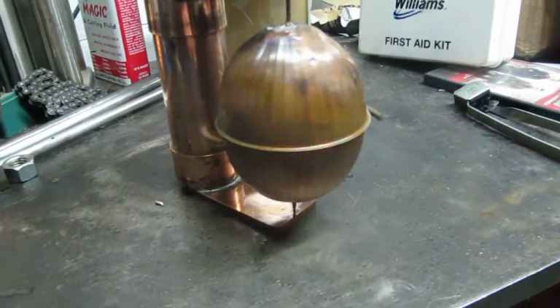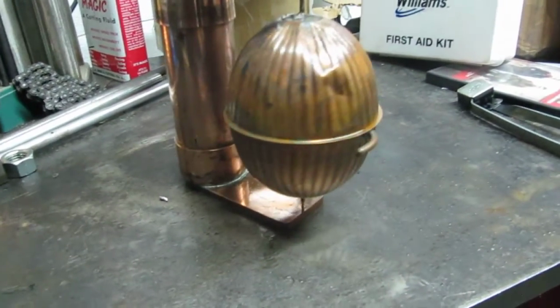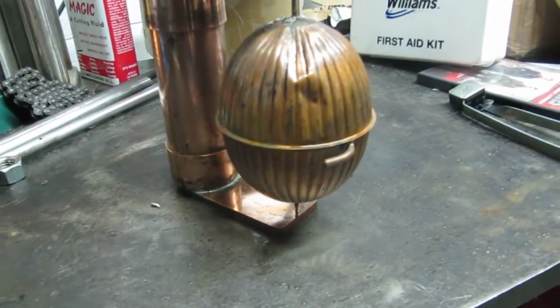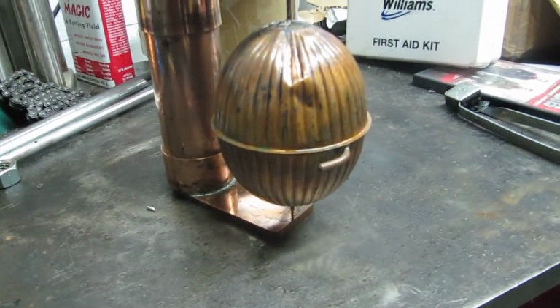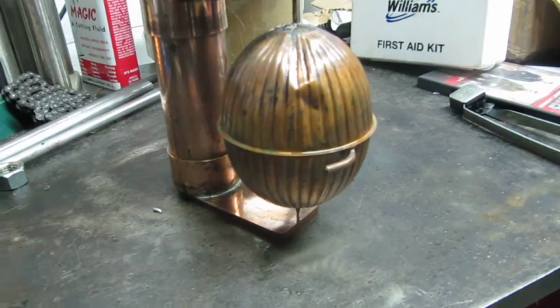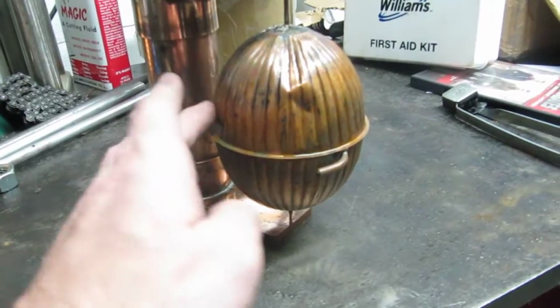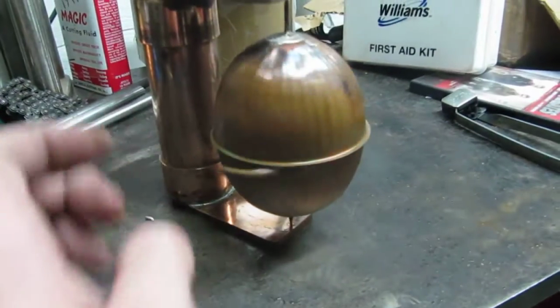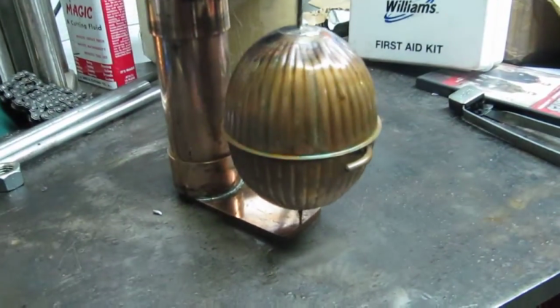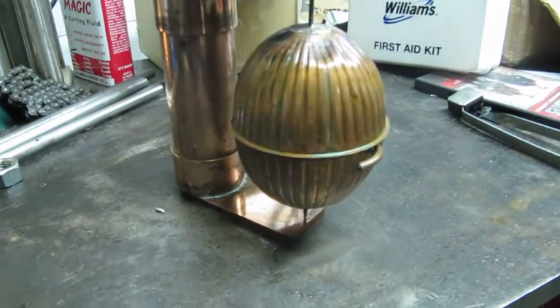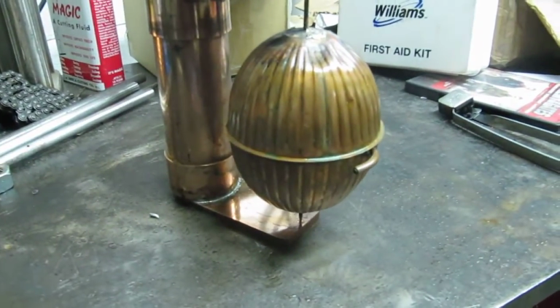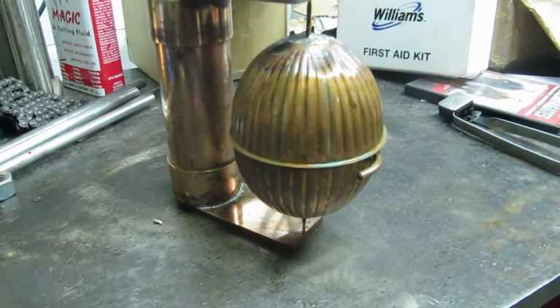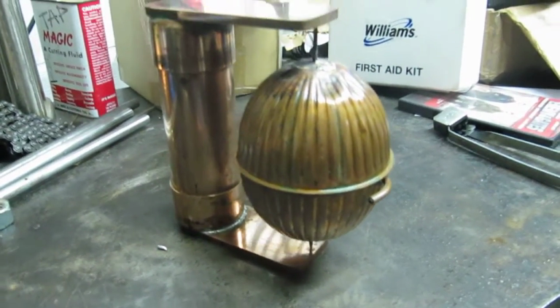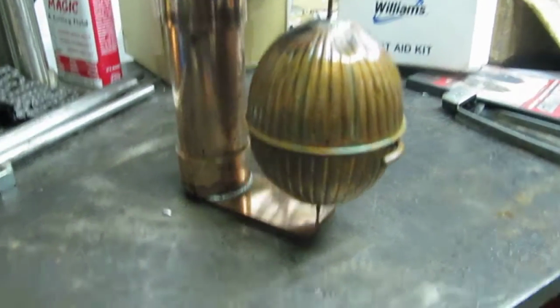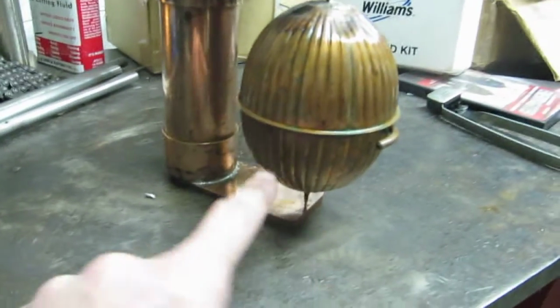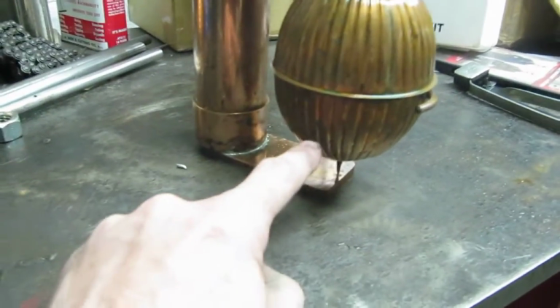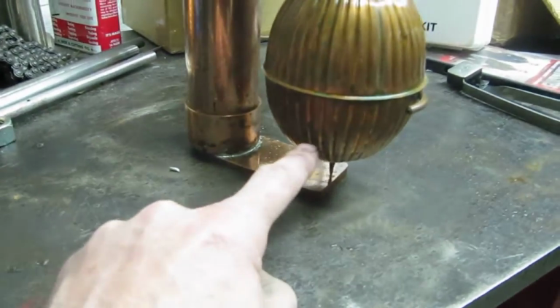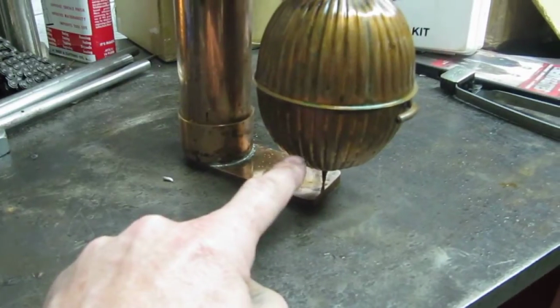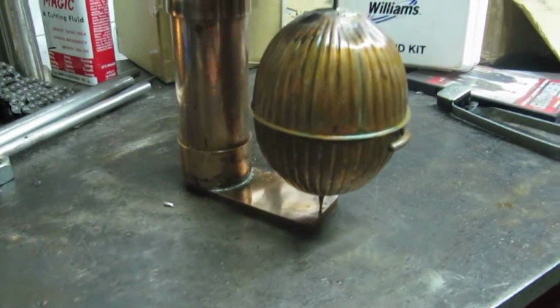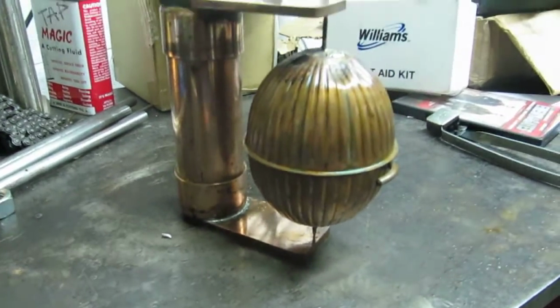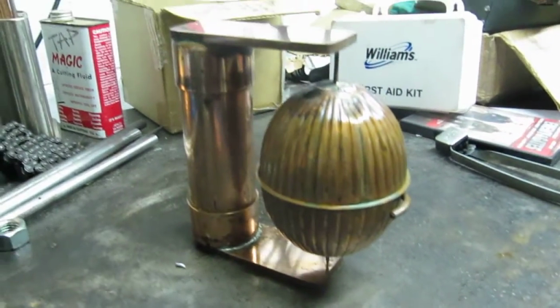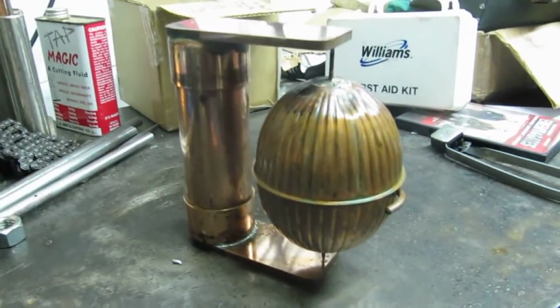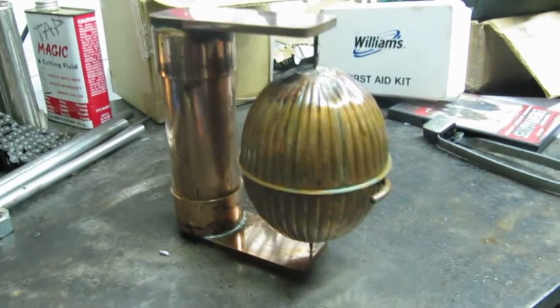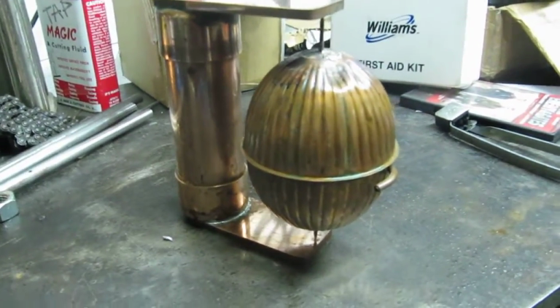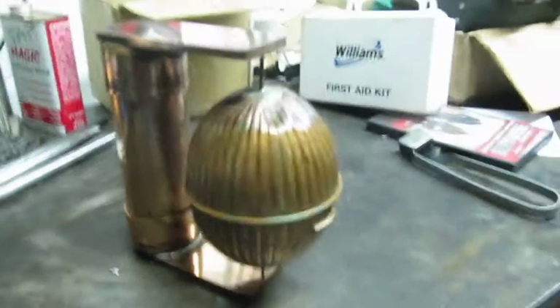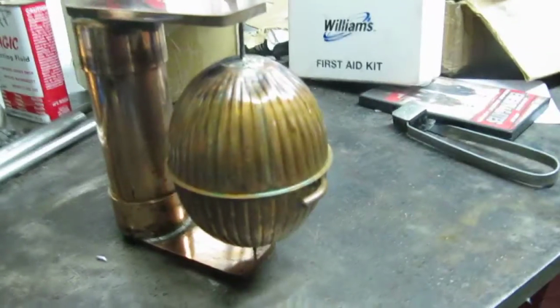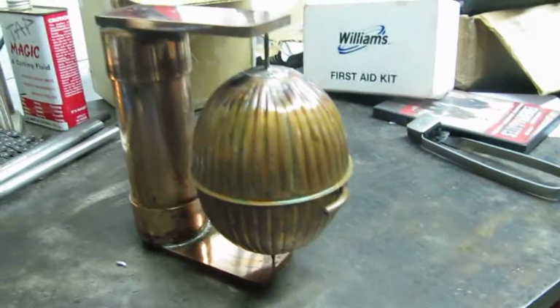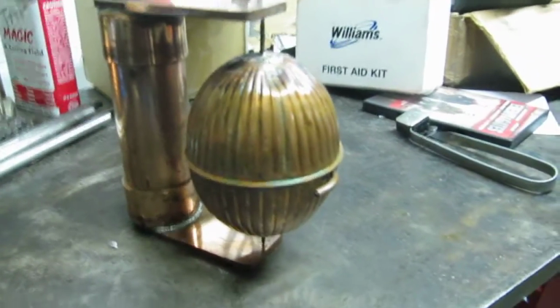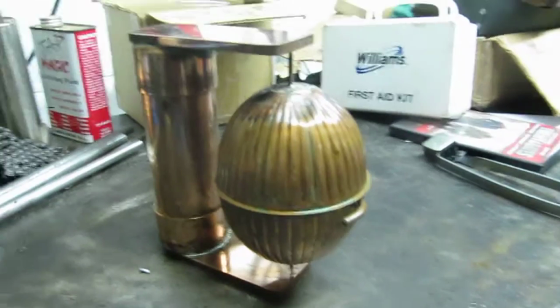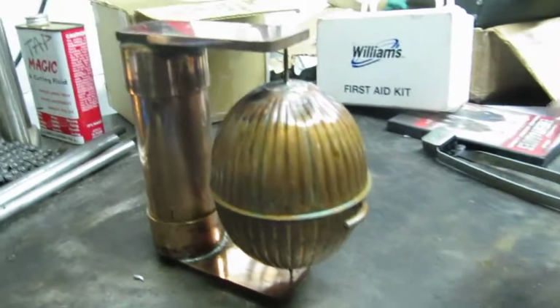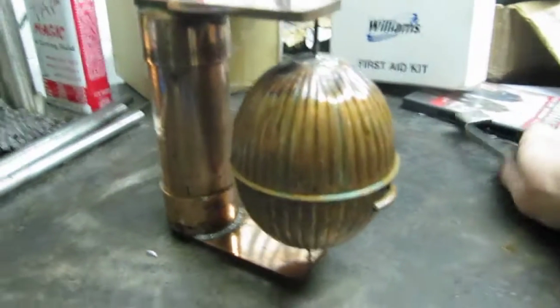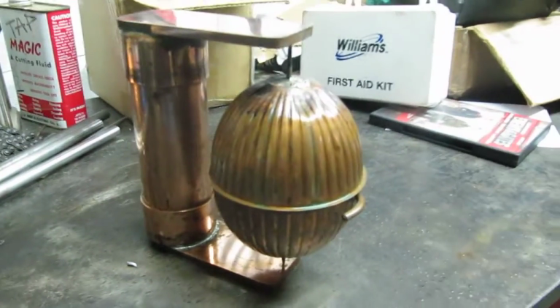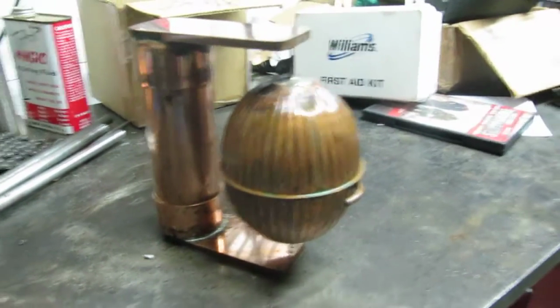It's got a couple 90 degree tubes there for the propulsion and it's sitting about this full of water right now. I've kind of preheated it a little bit so we'll fire the torch up and see how it runs.